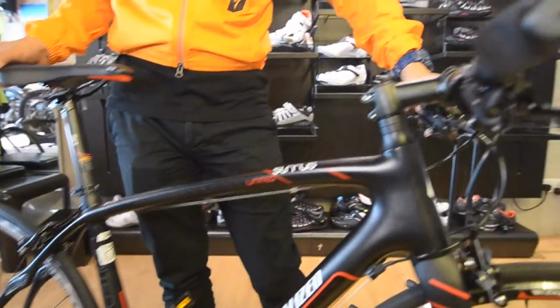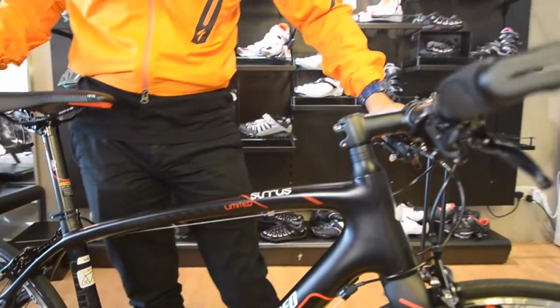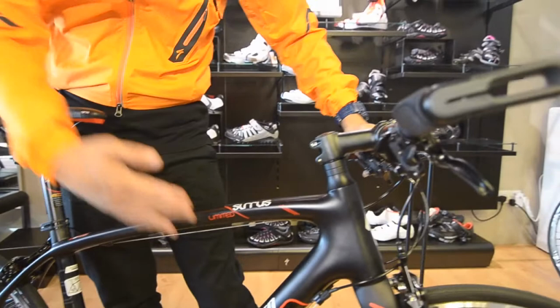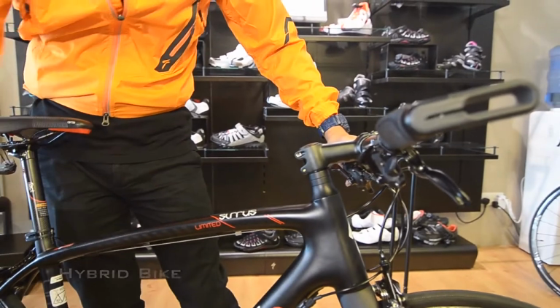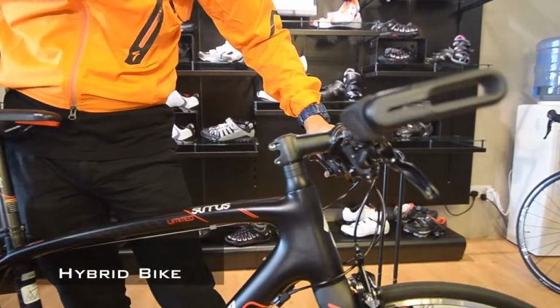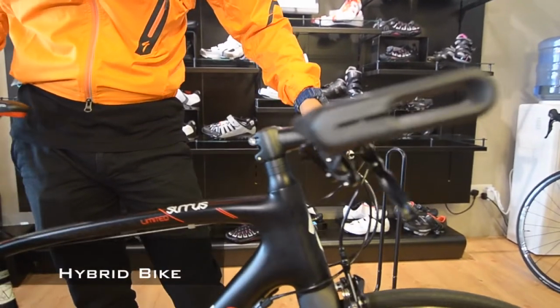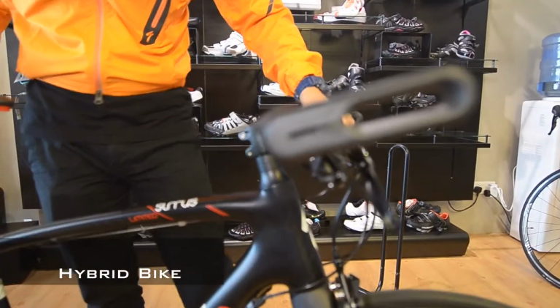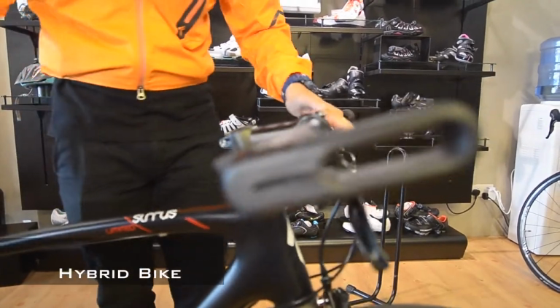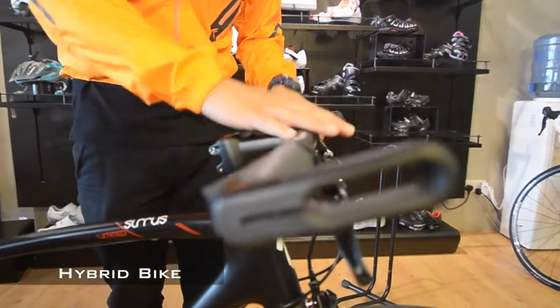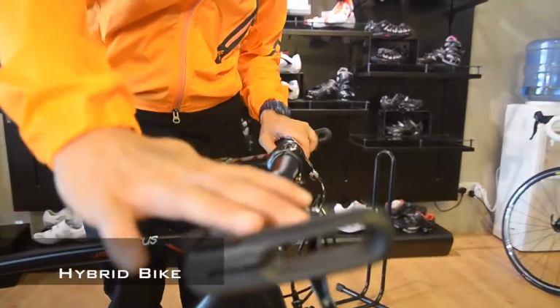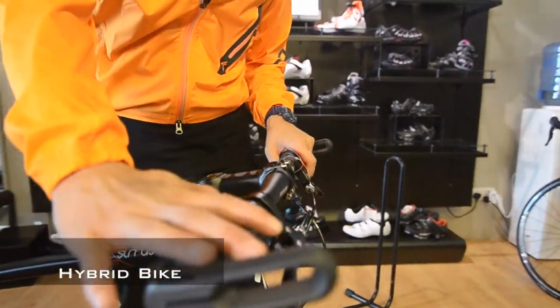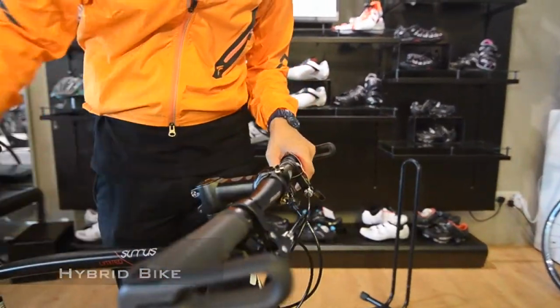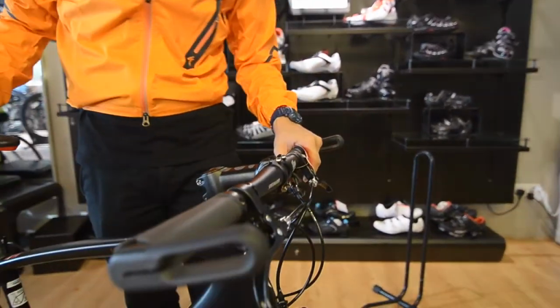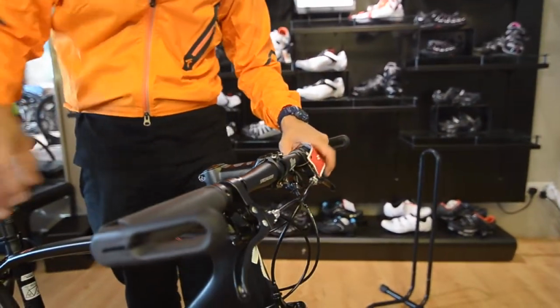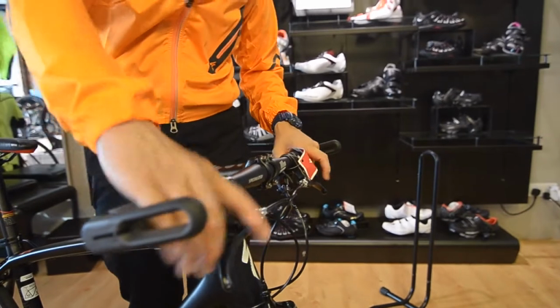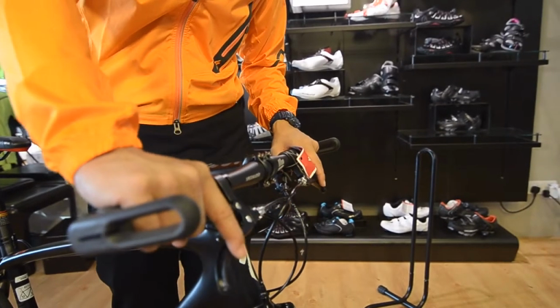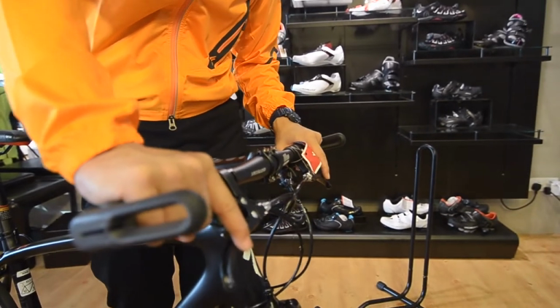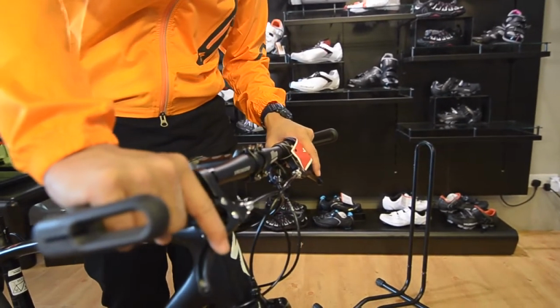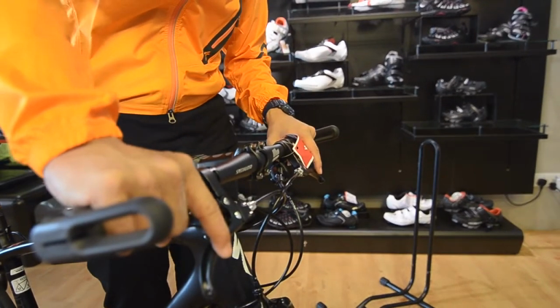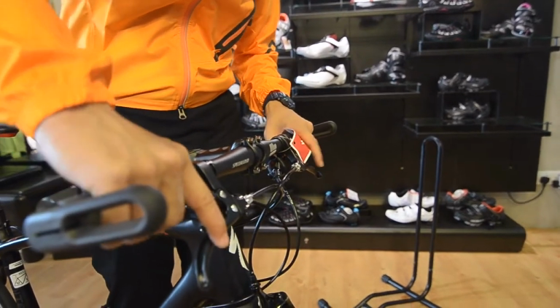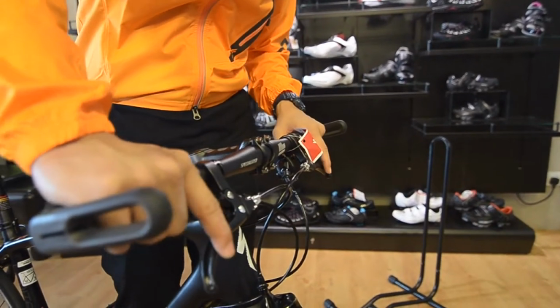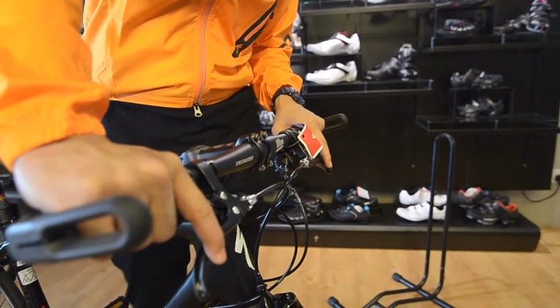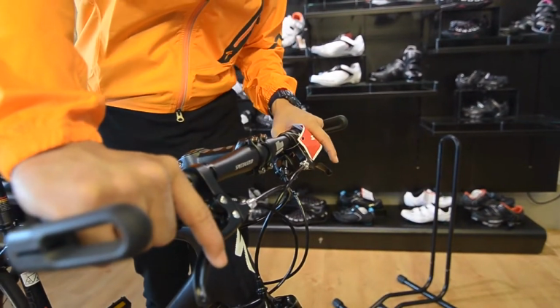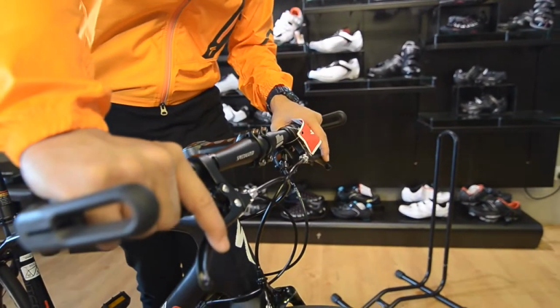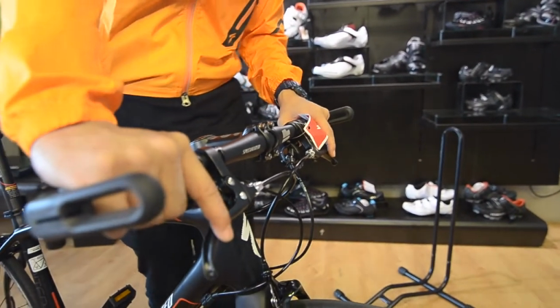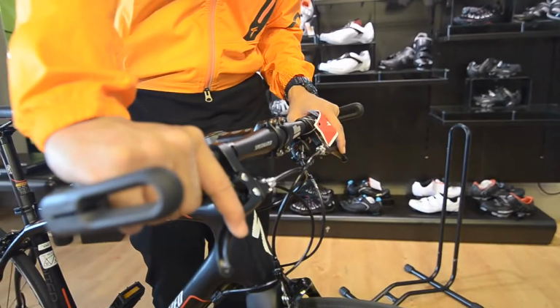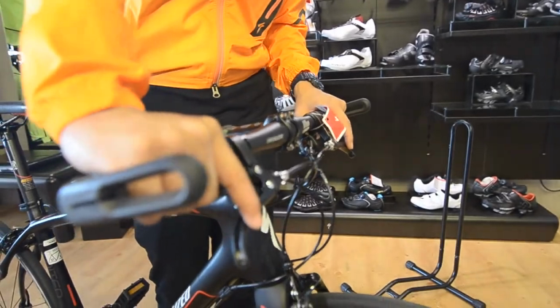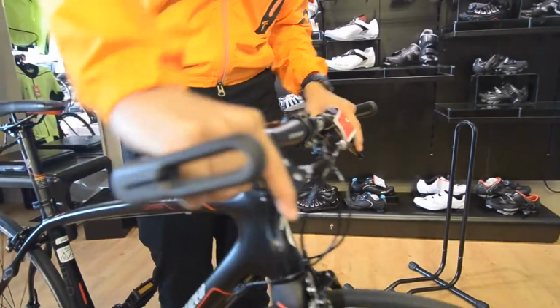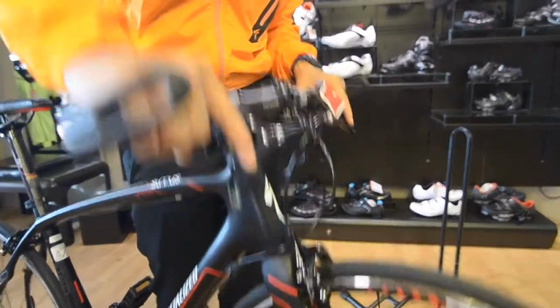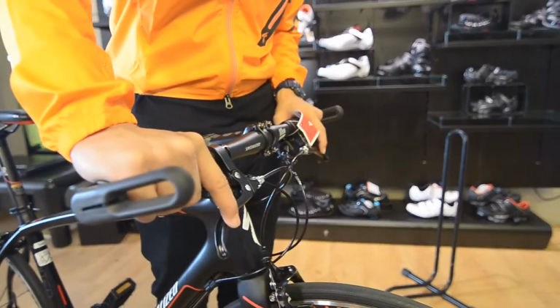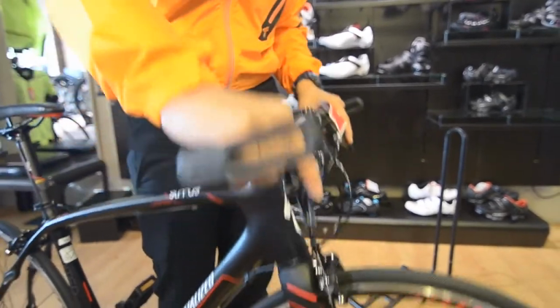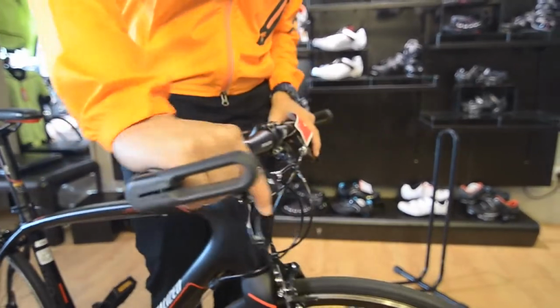This is how a hybrid bike looks like. It looks exactly like a road bike, with the main difference being the handlebars. The straight handlebars give the rider a more comfortable ride on the road.